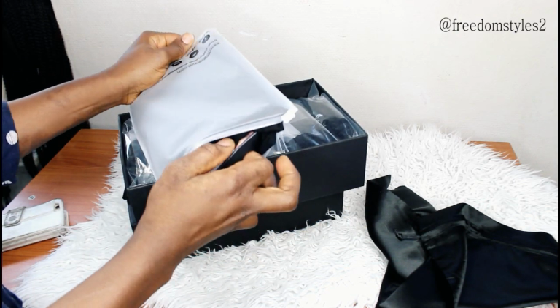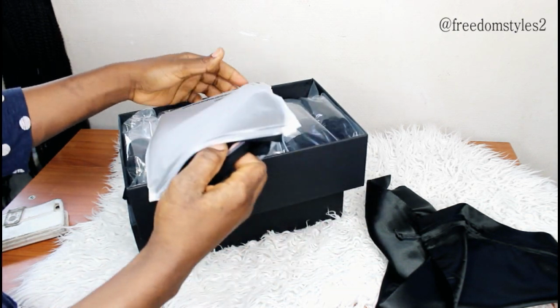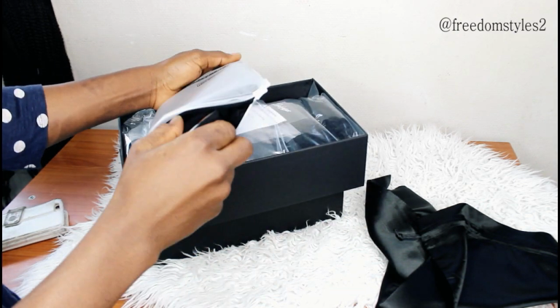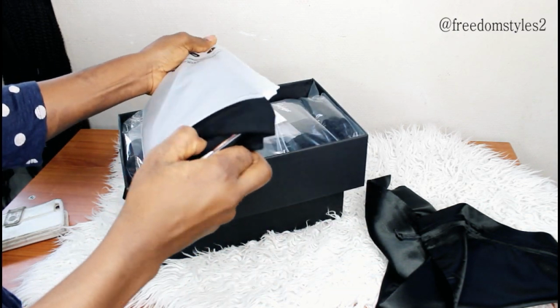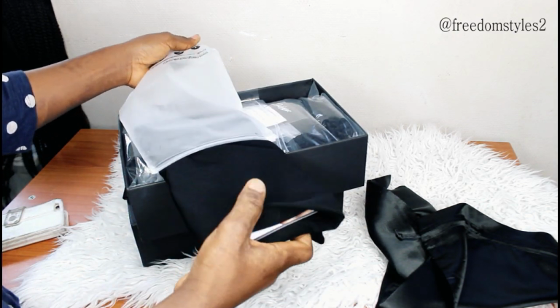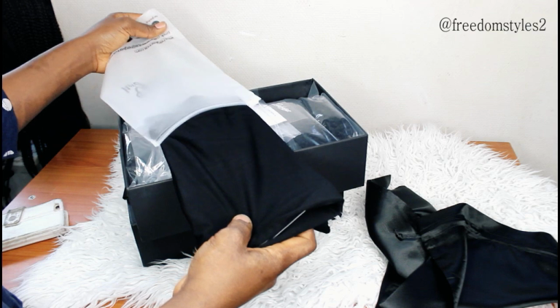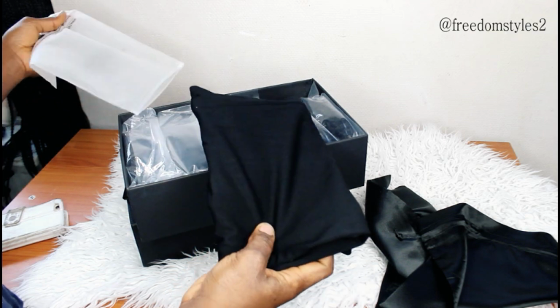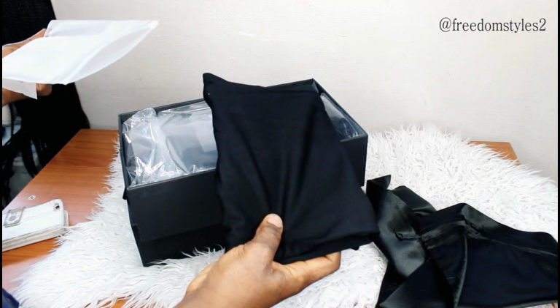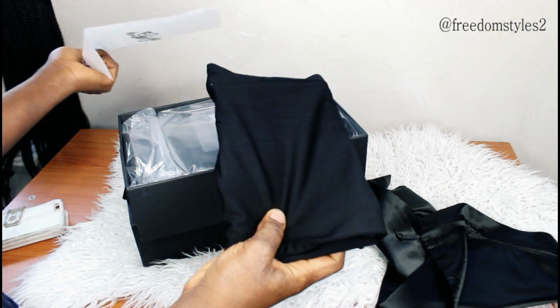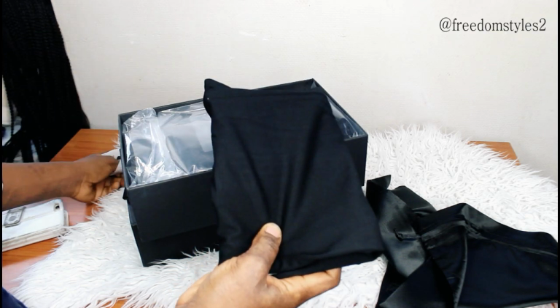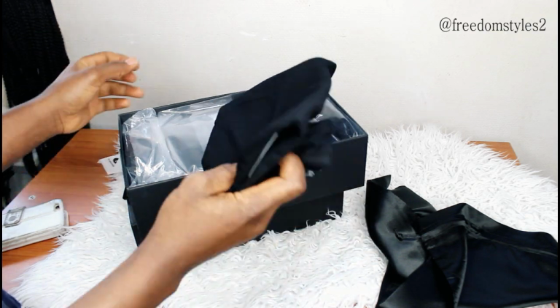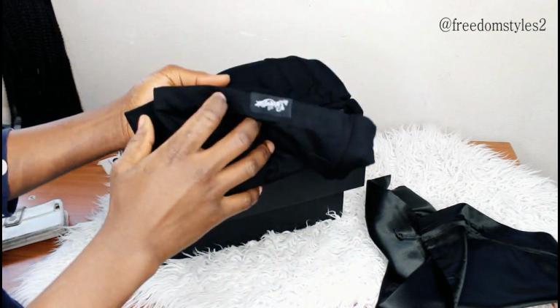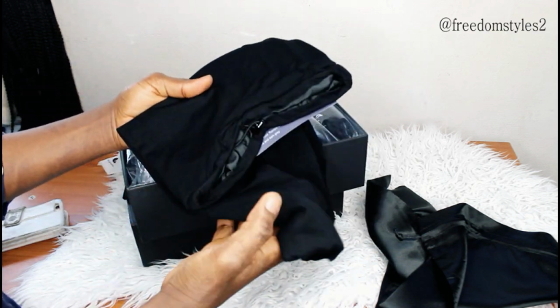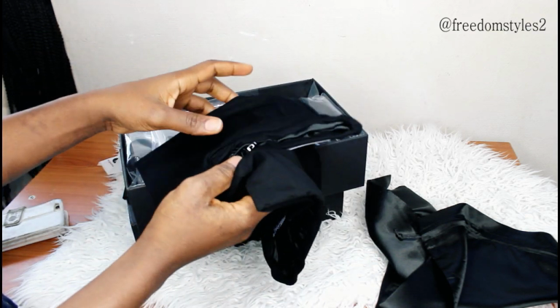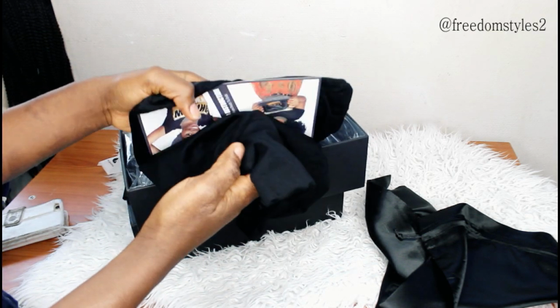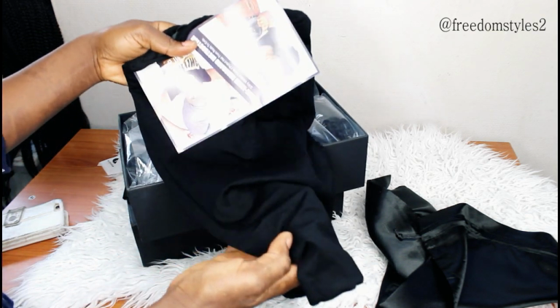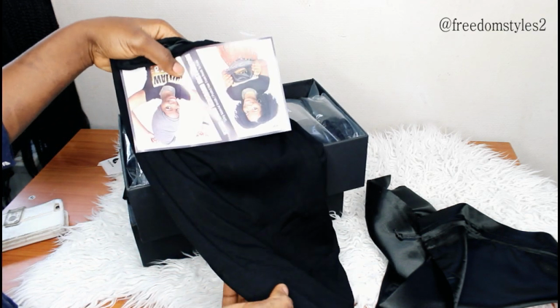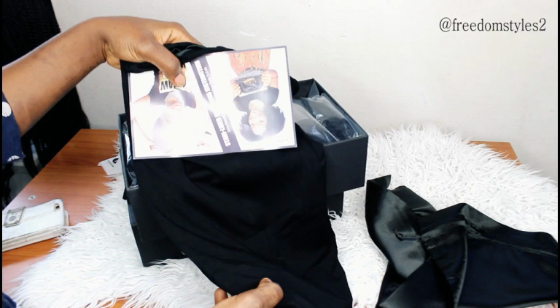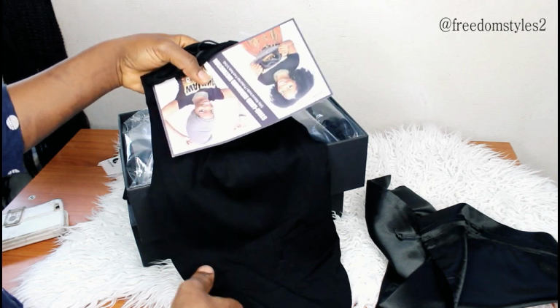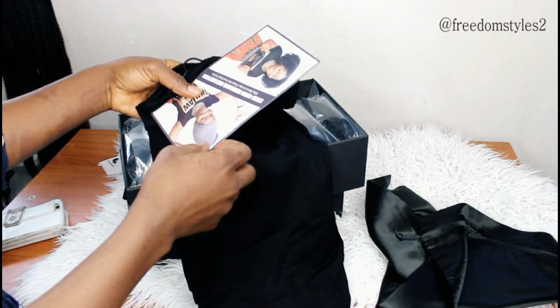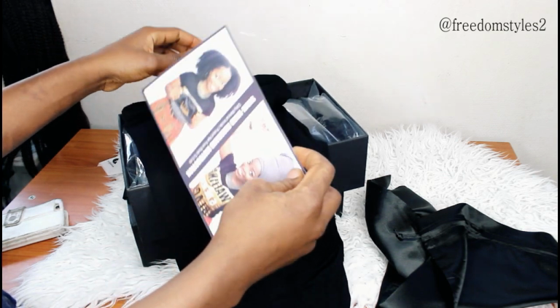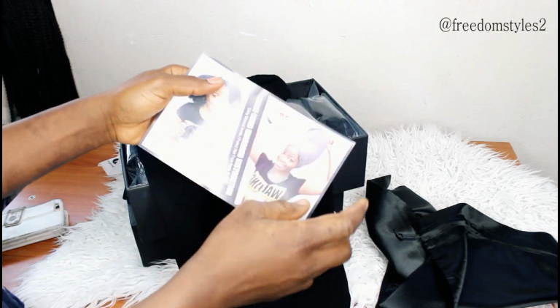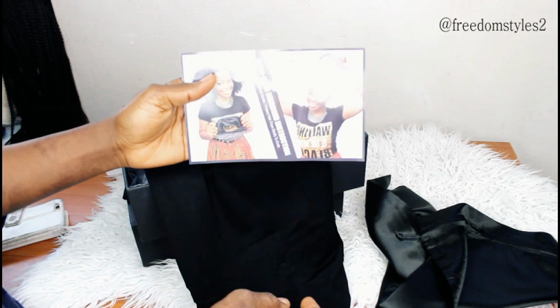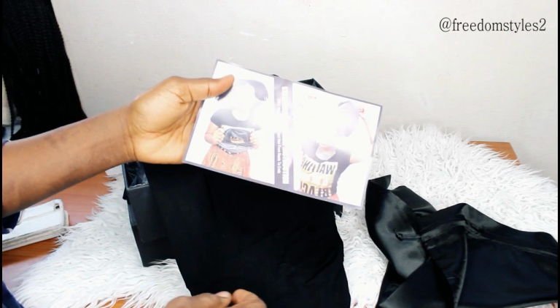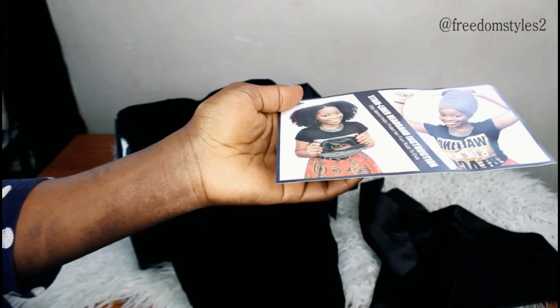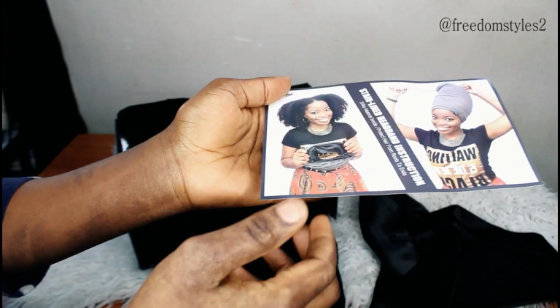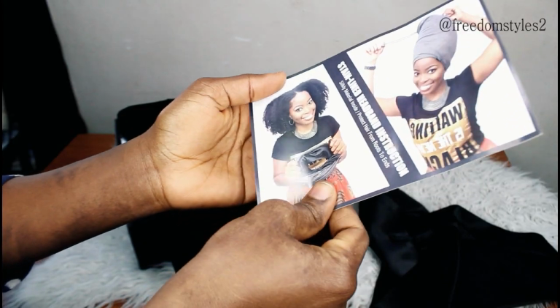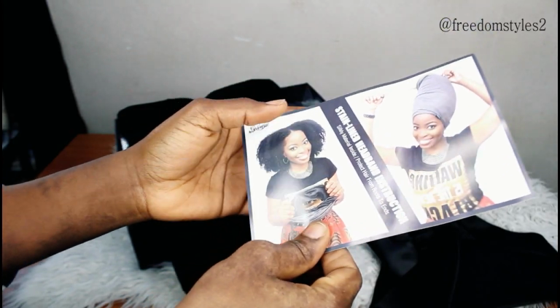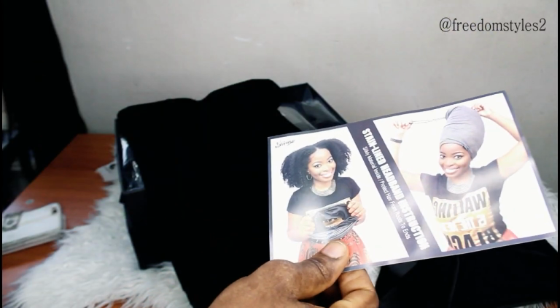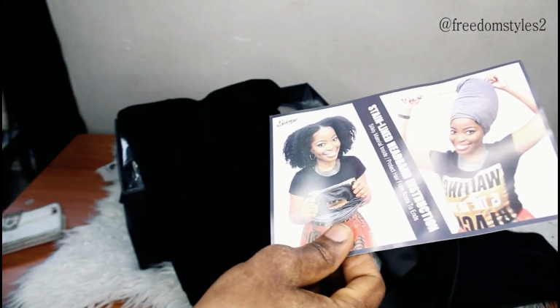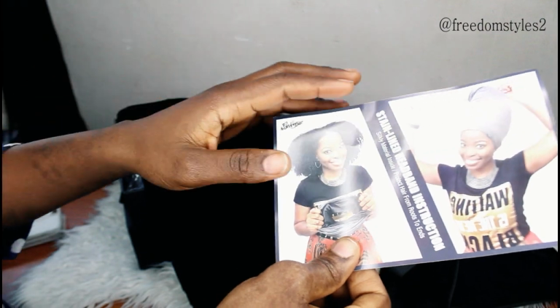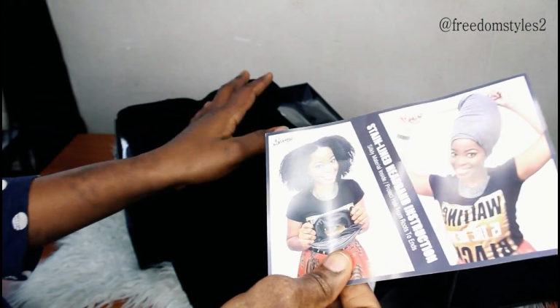The protective headband is also good for your natural hair. If you want to go to bed, you just use the protective headband to wrap your hair — it's very good. I will advise you: if you want to order this wig, also order the headband.